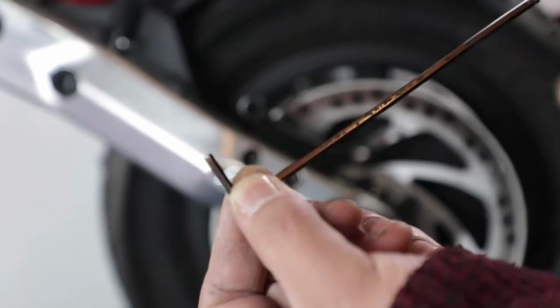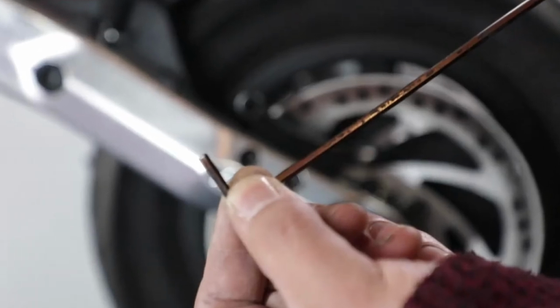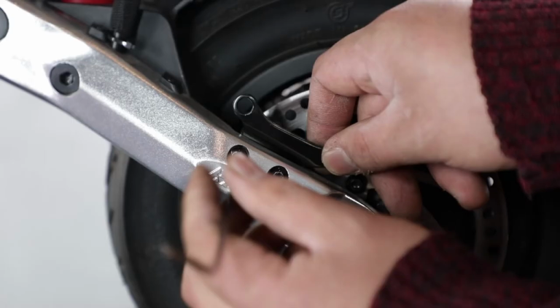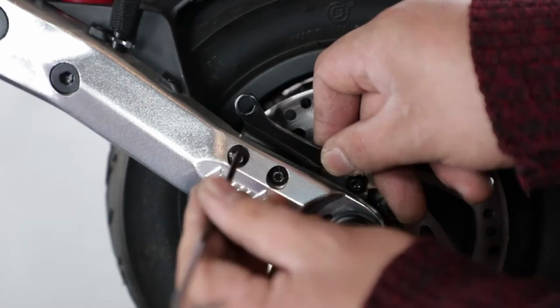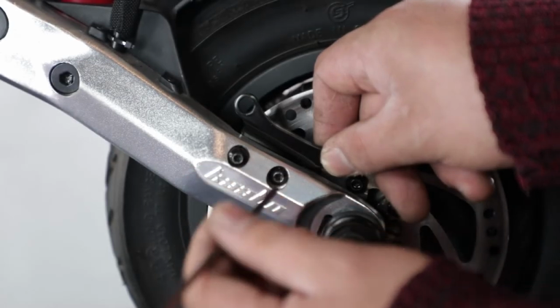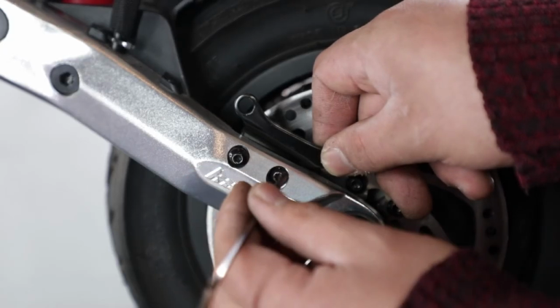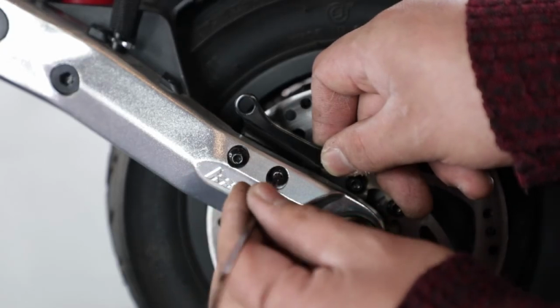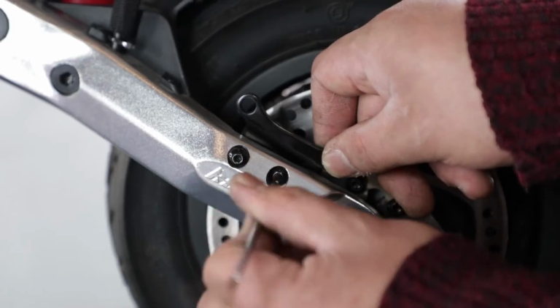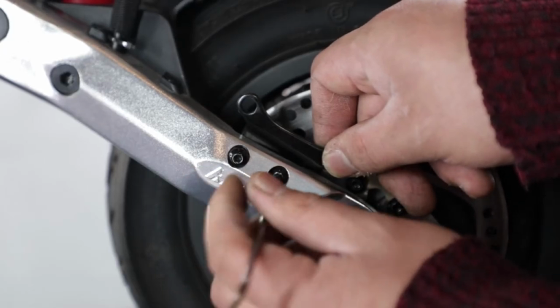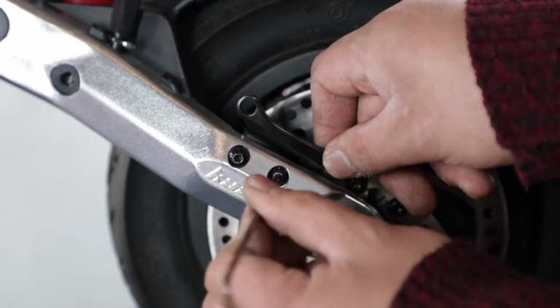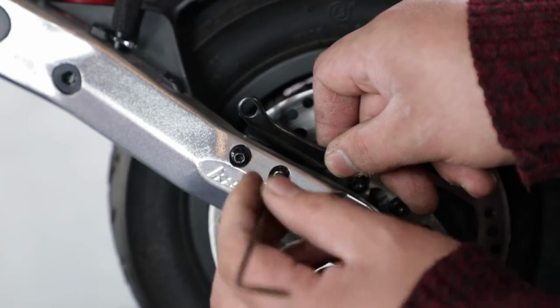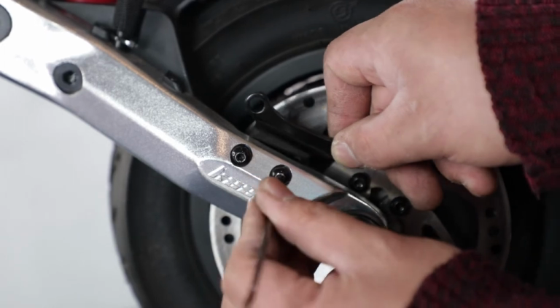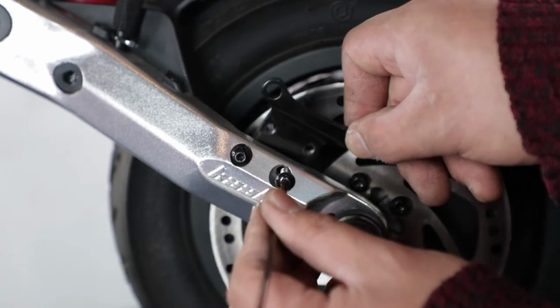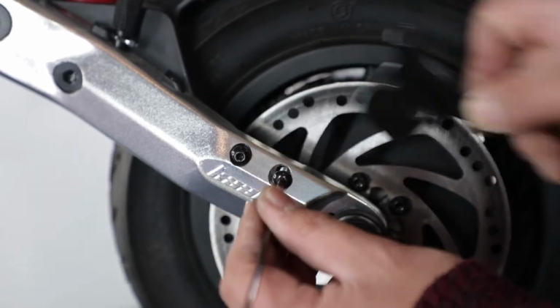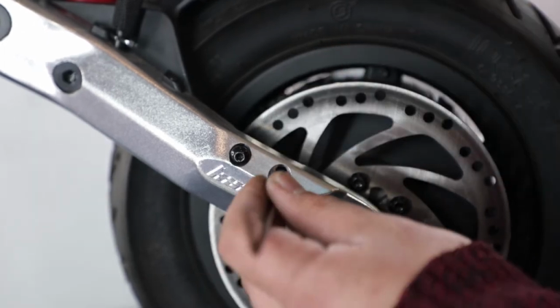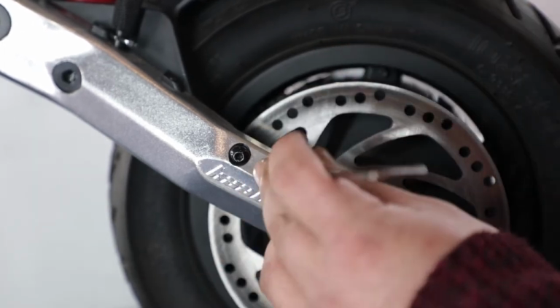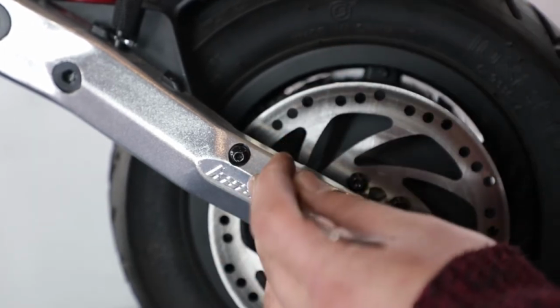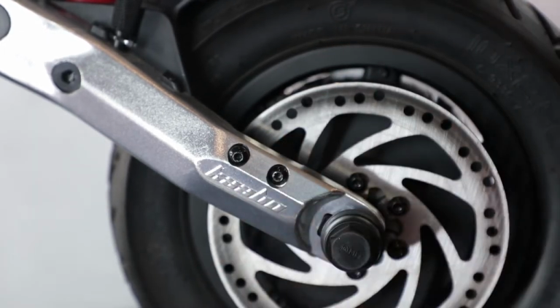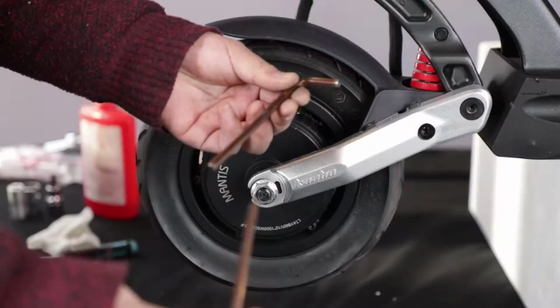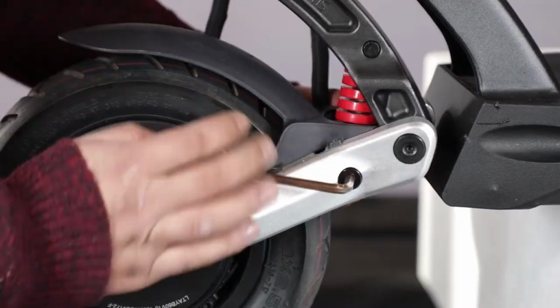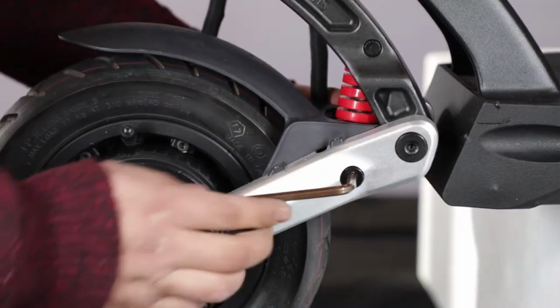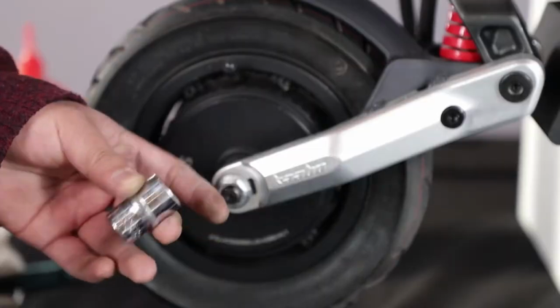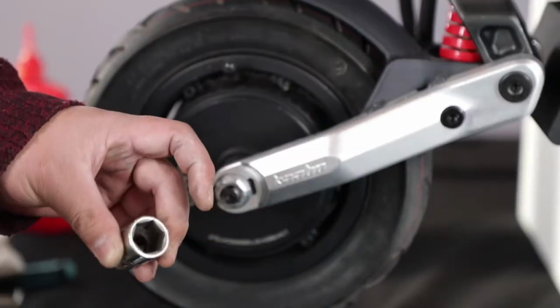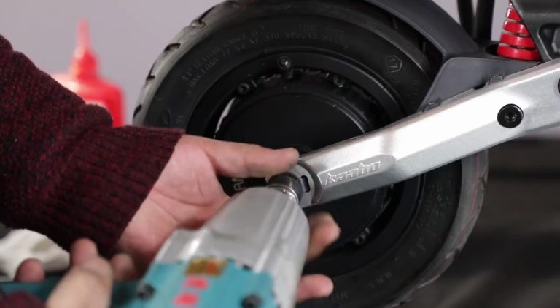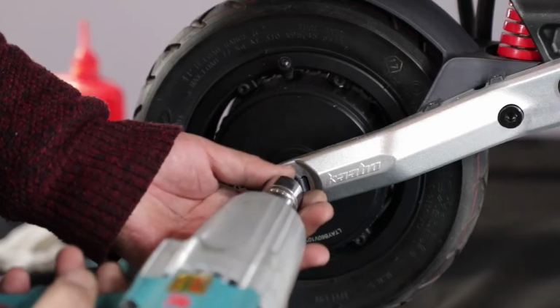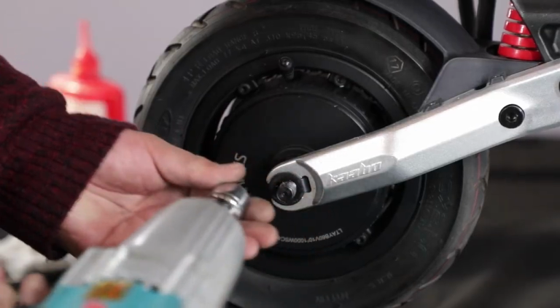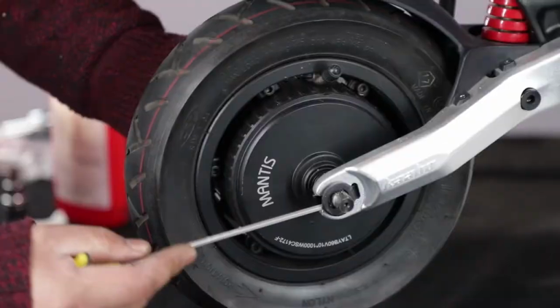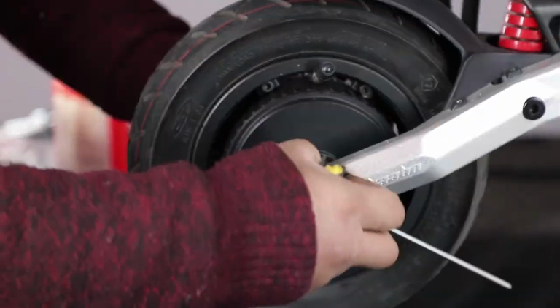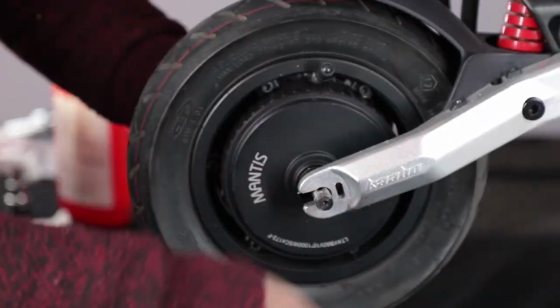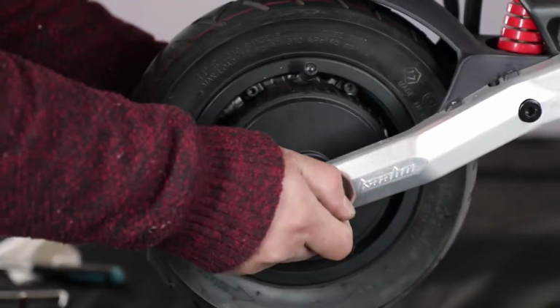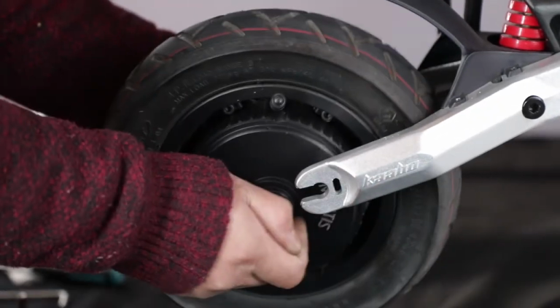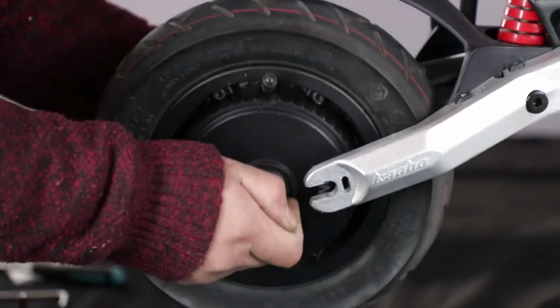Unscrew the screws on the top and bottom of the swing arm with two 6mm Allen wrenches. Unscrew the motor nuts on the left and right sides, then take off the motor.